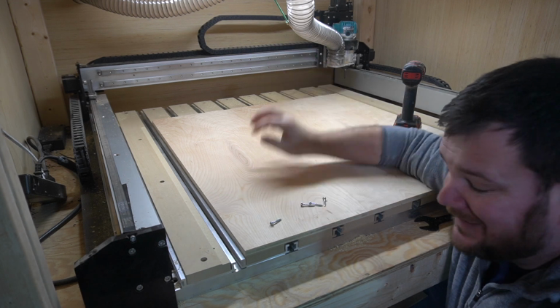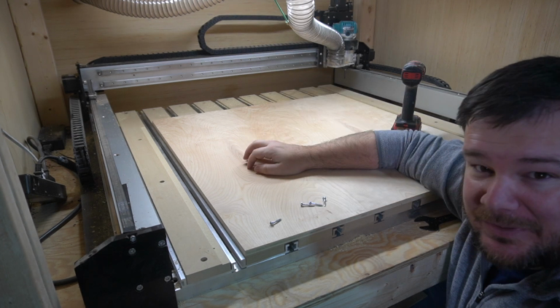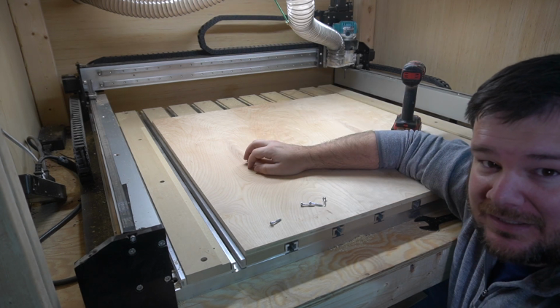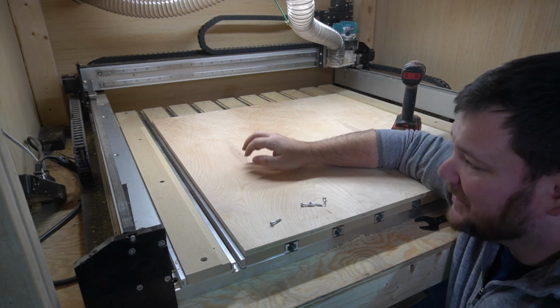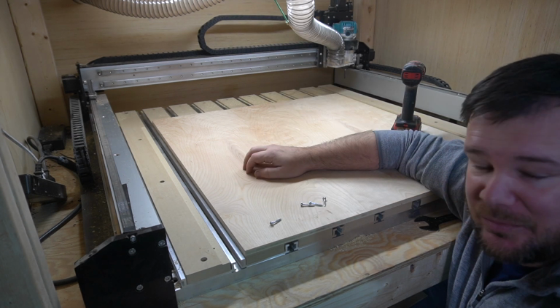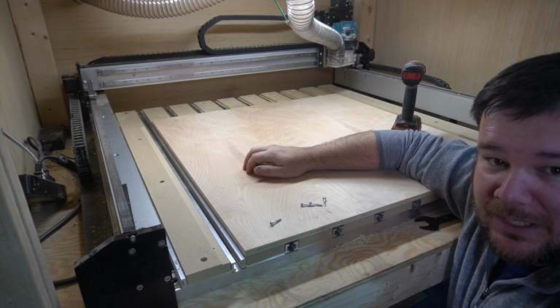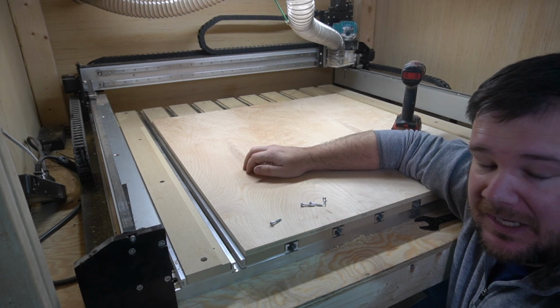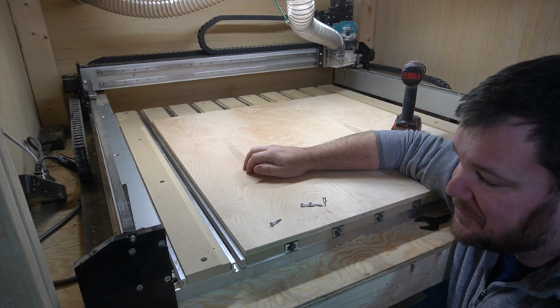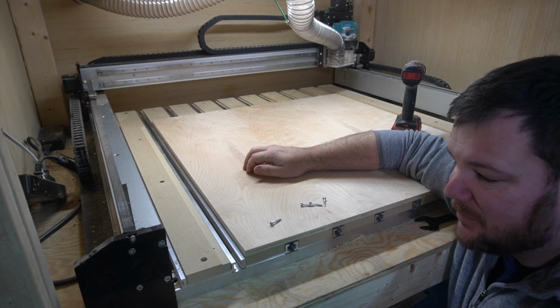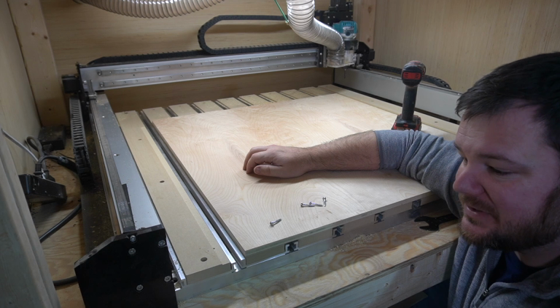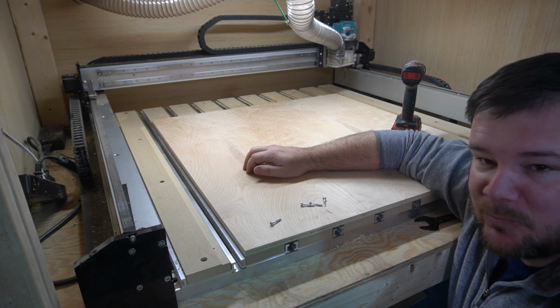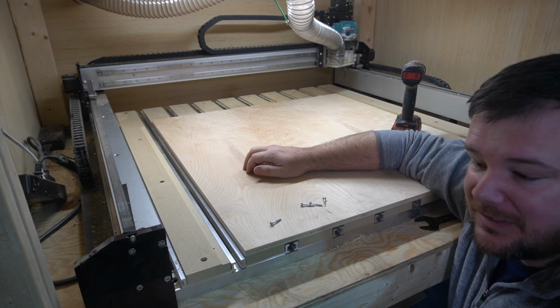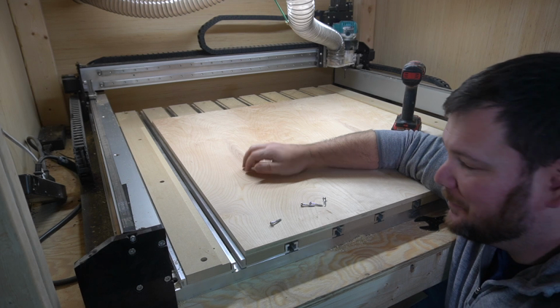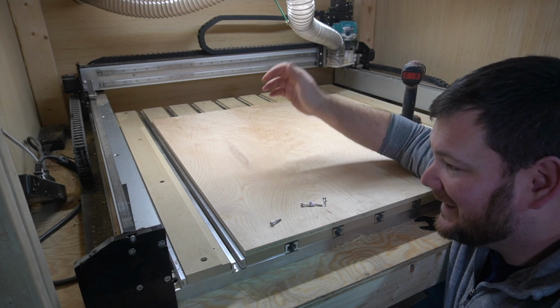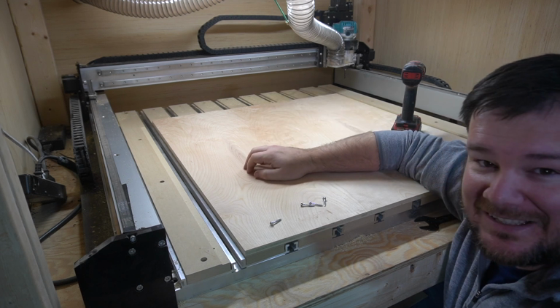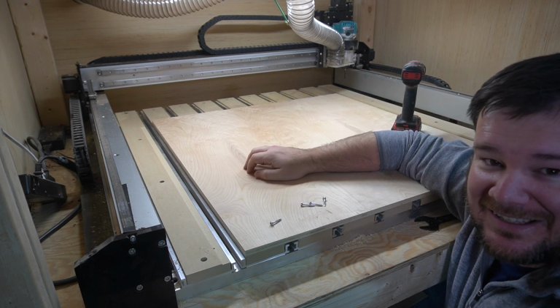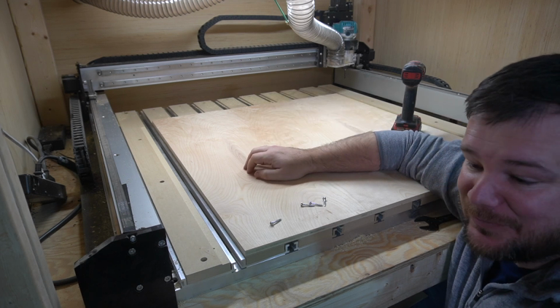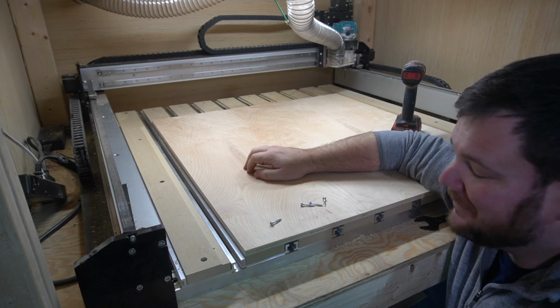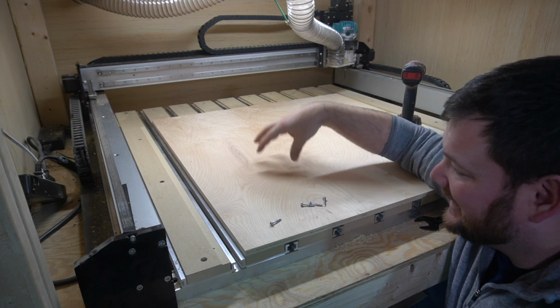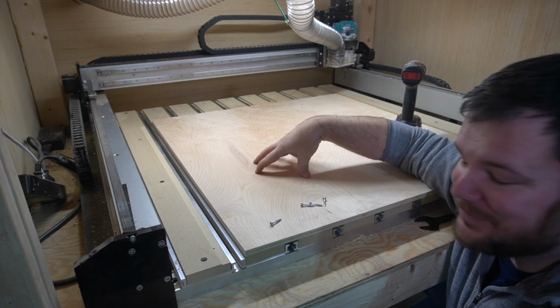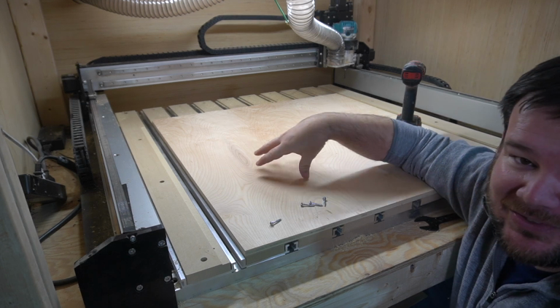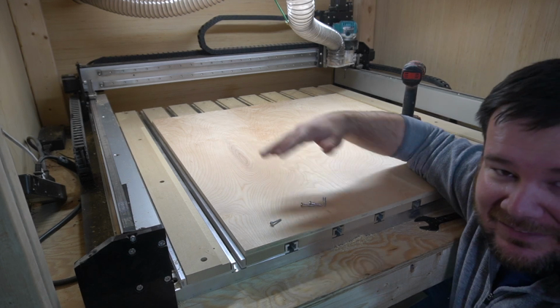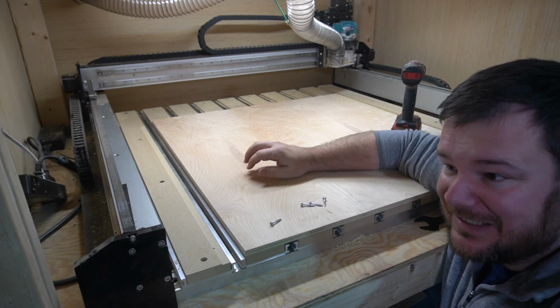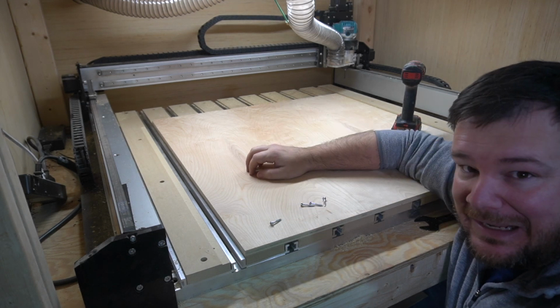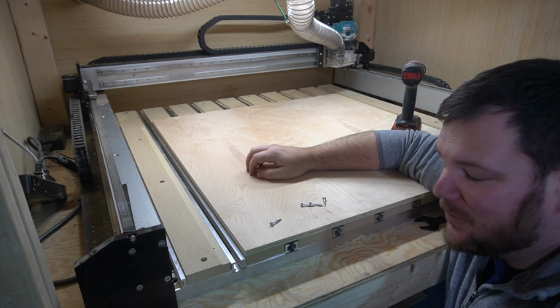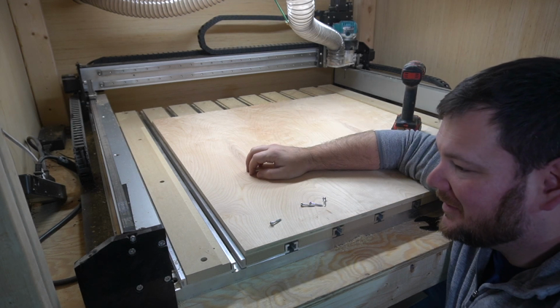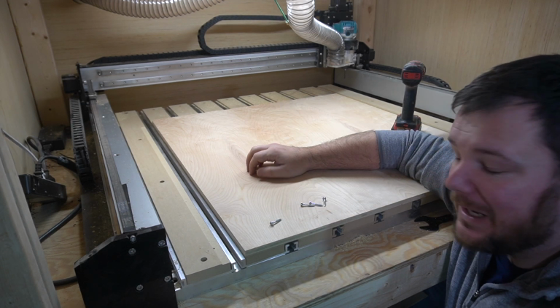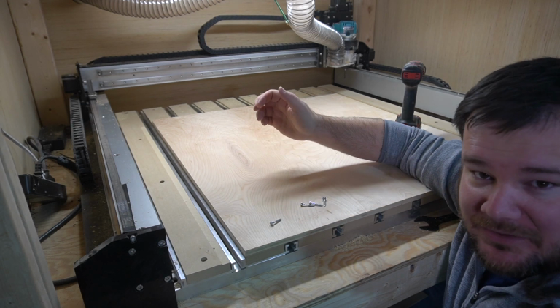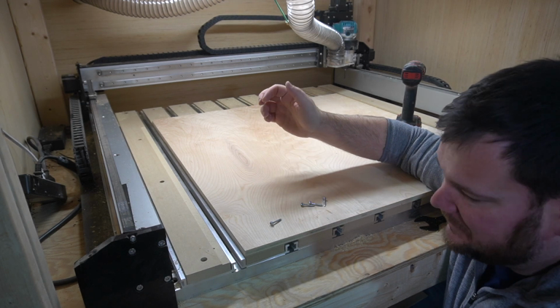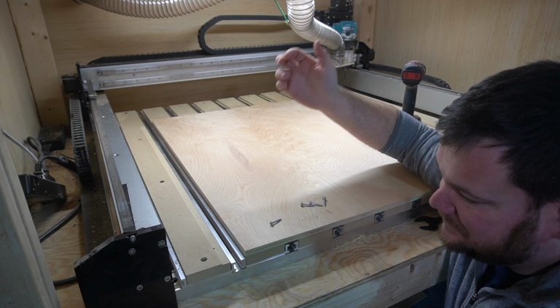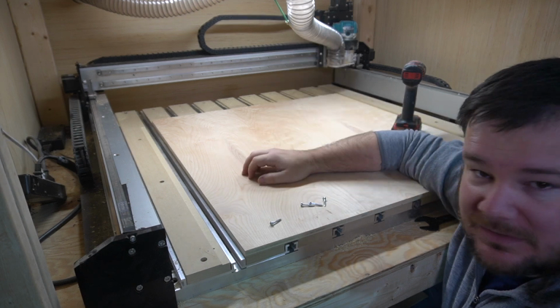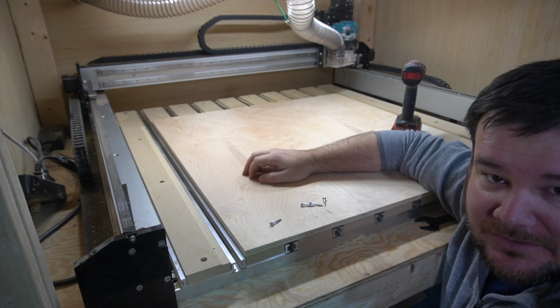All of this is to get the perfect pieces. I've got nine of them to cut and I'm a little worried about going nine for nine — there are probably going to be mistakes somewhere. But let's see if we can cut out all nine panels without anything going wrong.